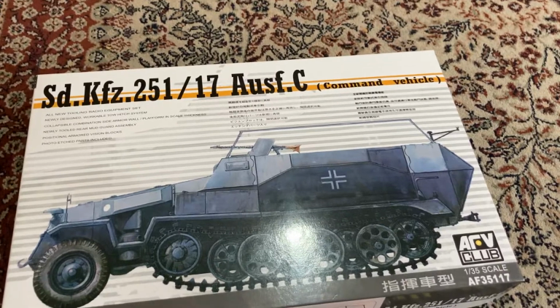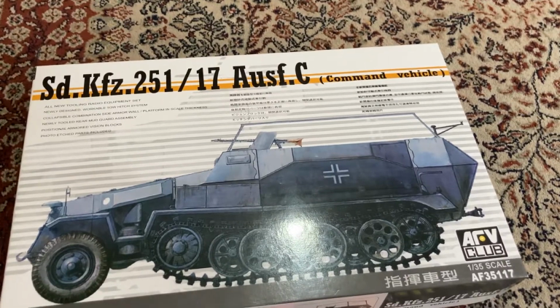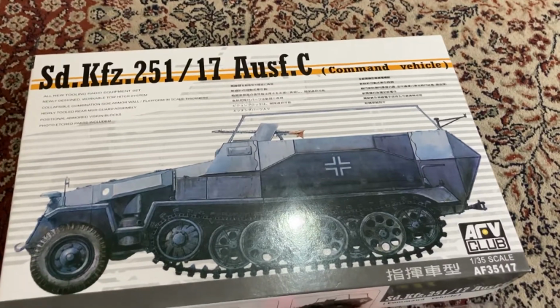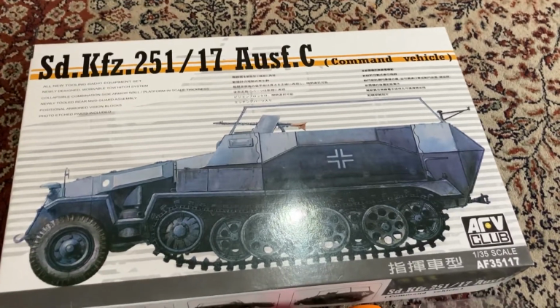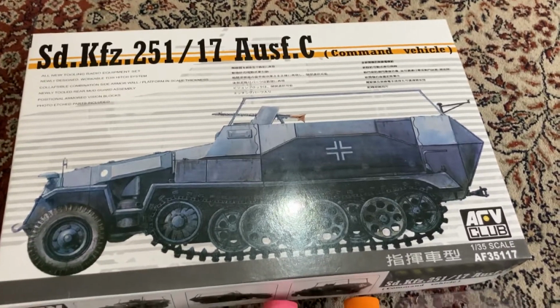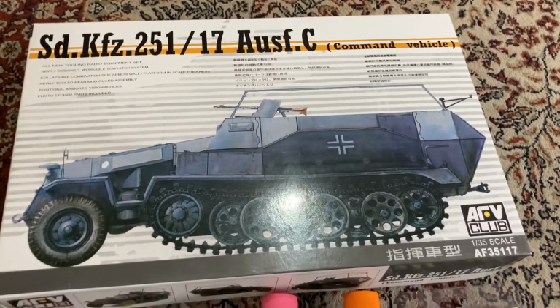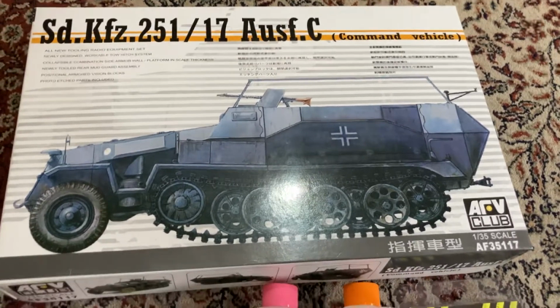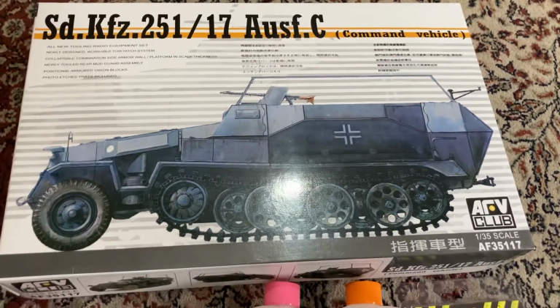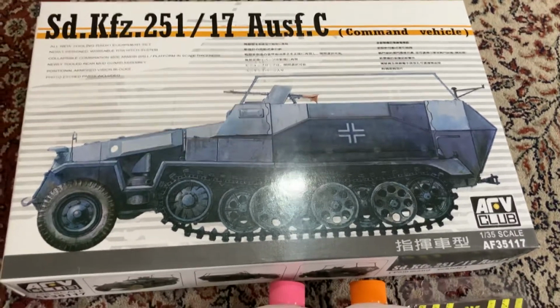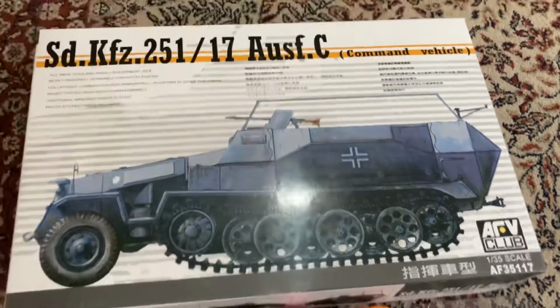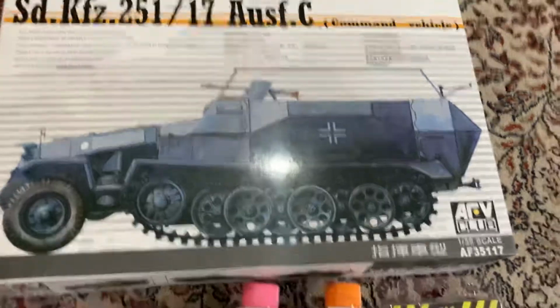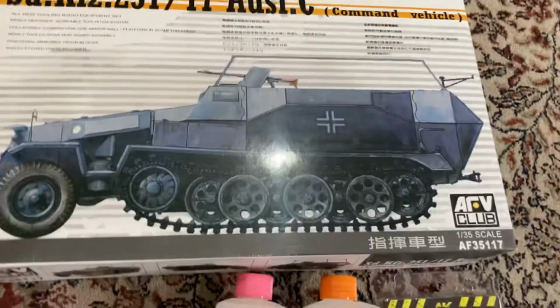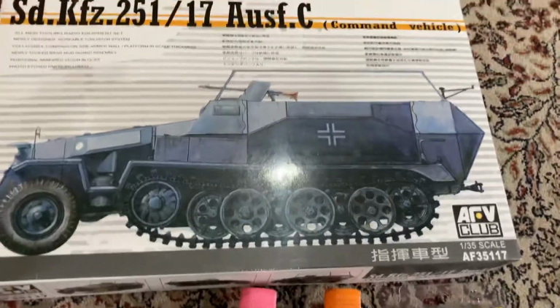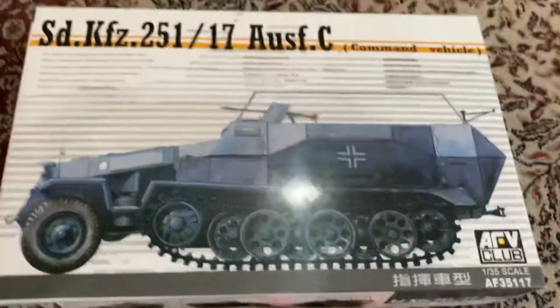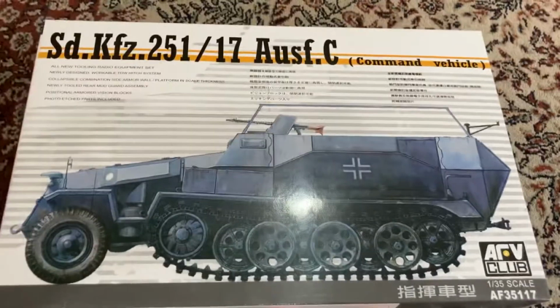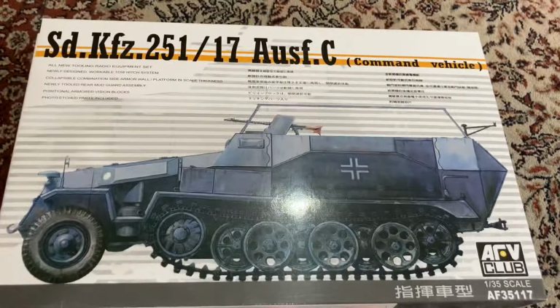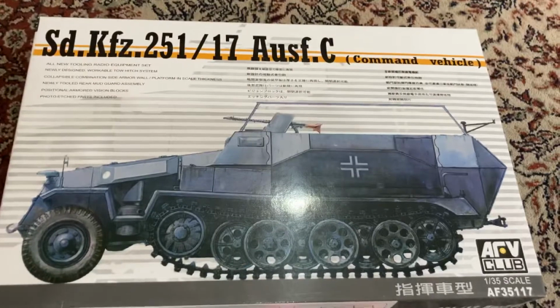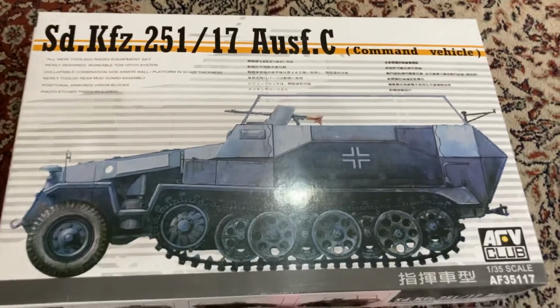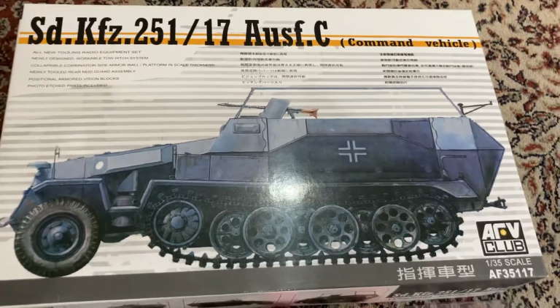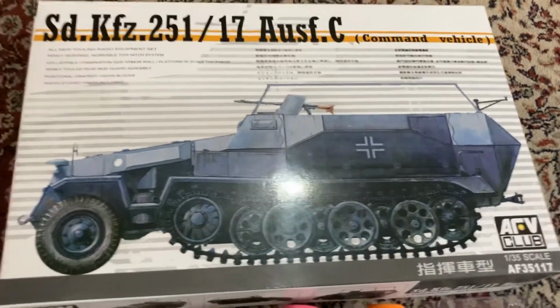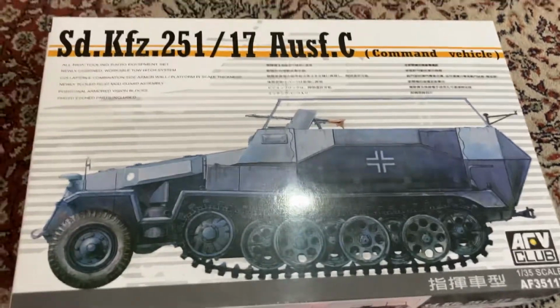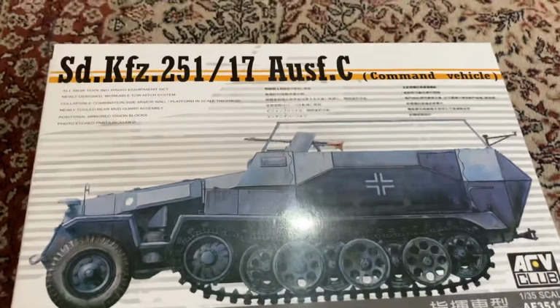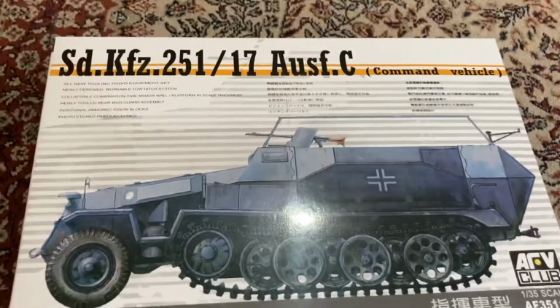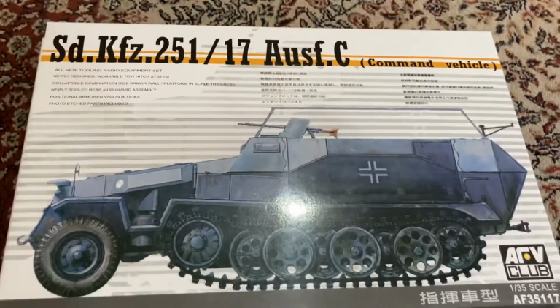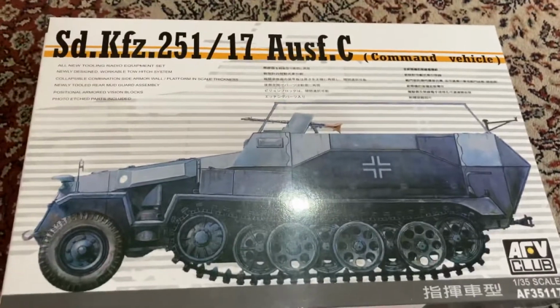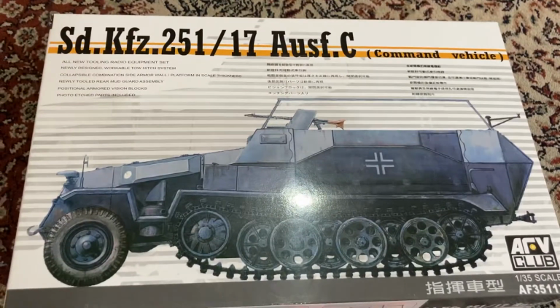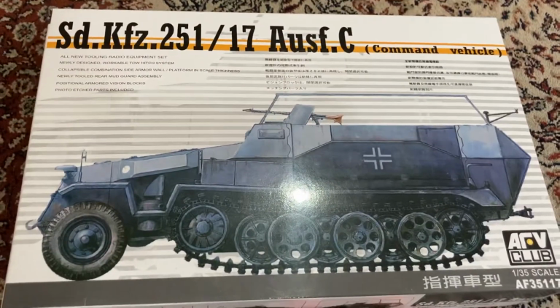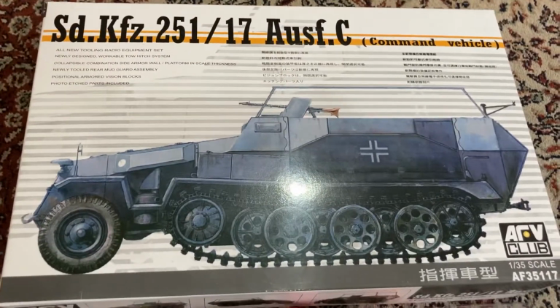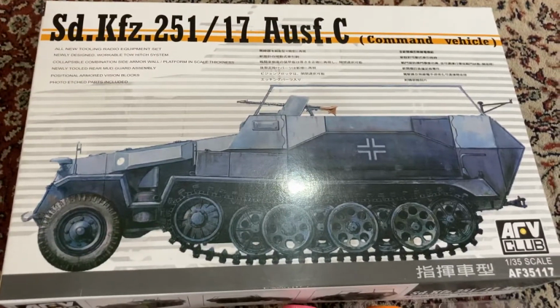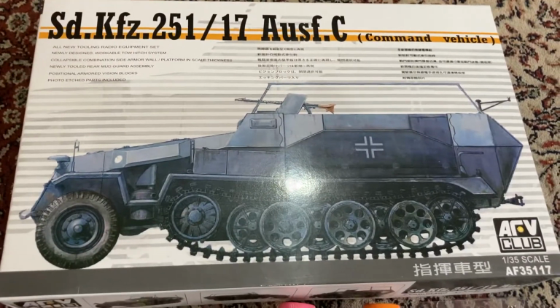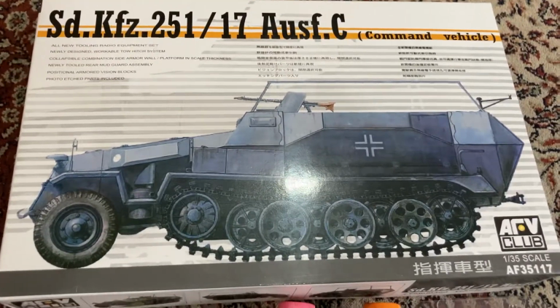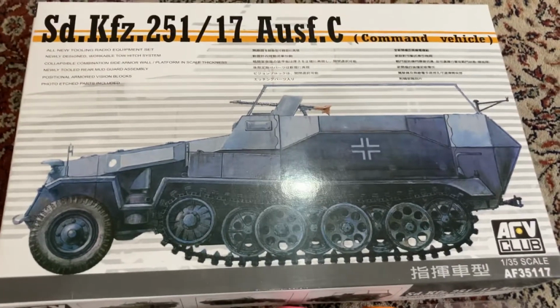I've just been to the hobby shop and got my first AFV Club vehicle — the command vehicle from the Hermann Göring division.